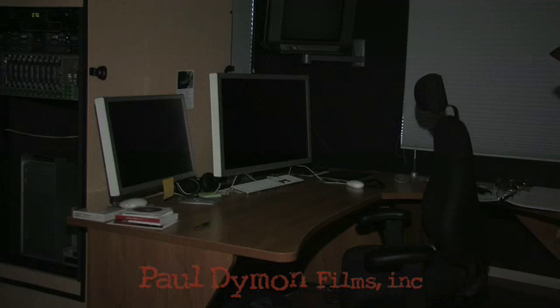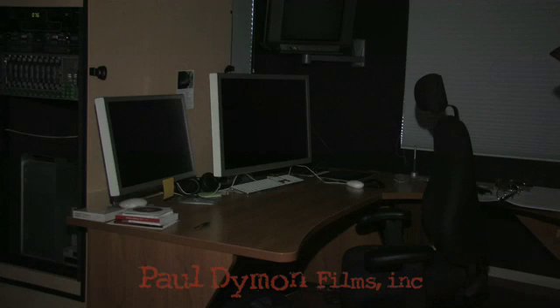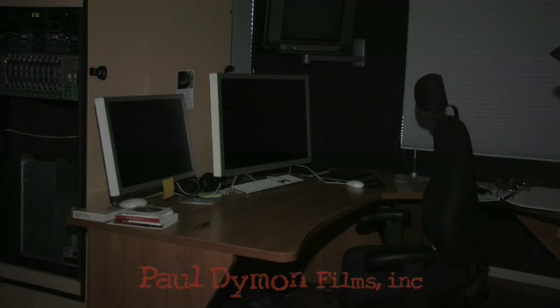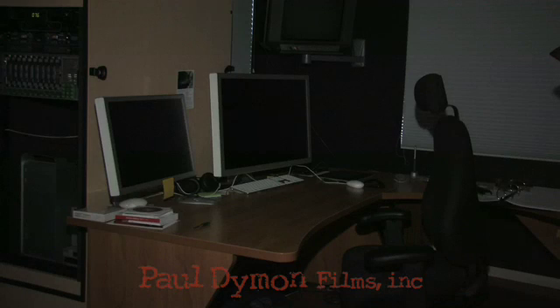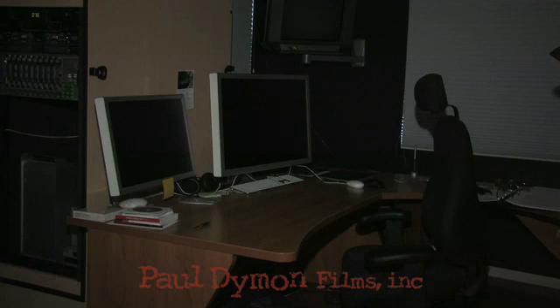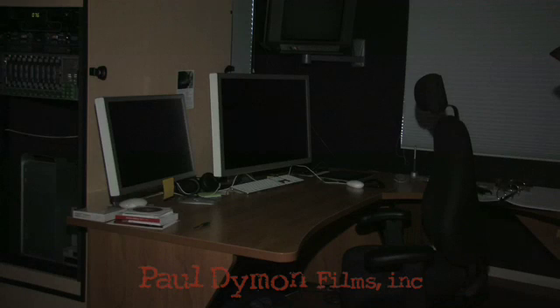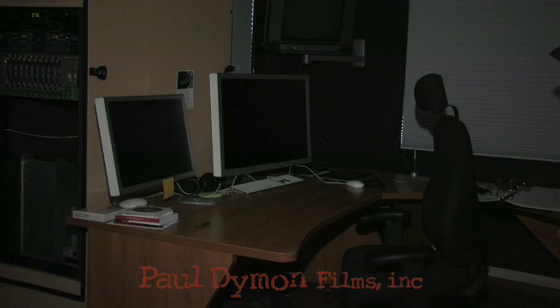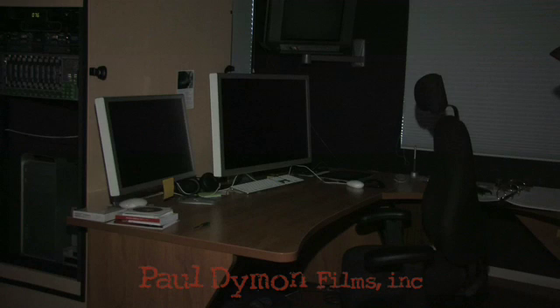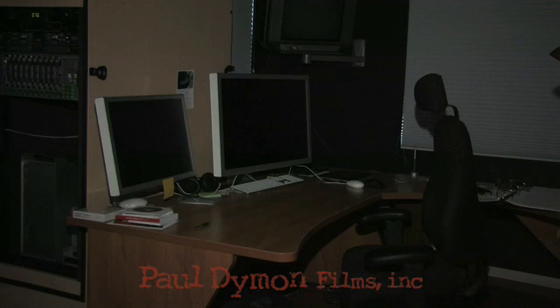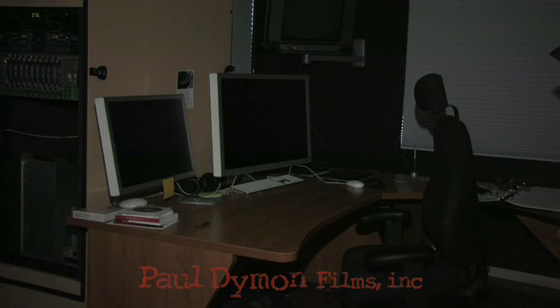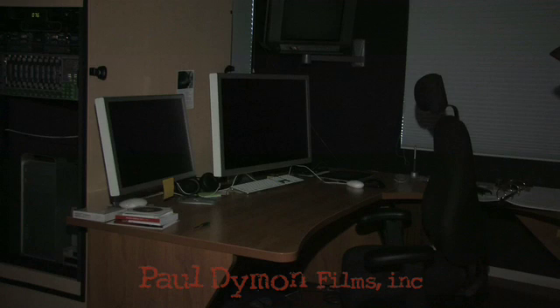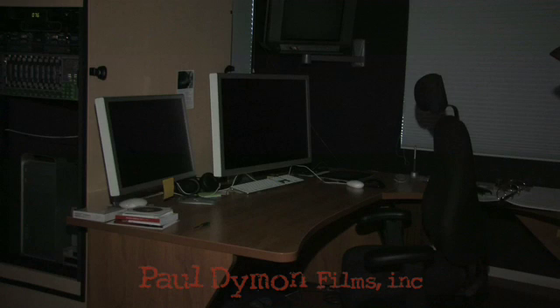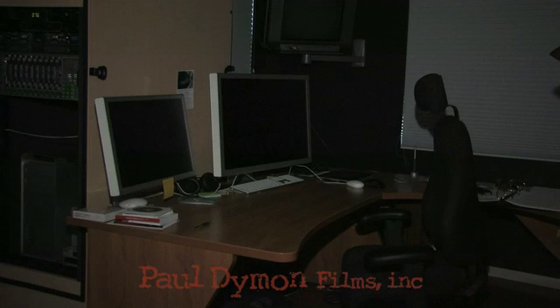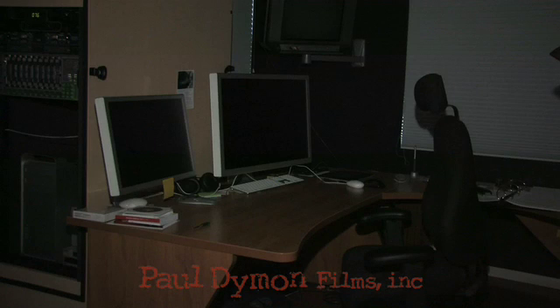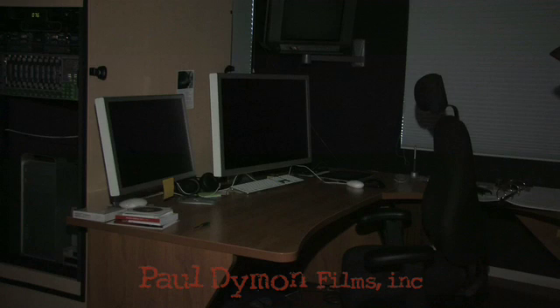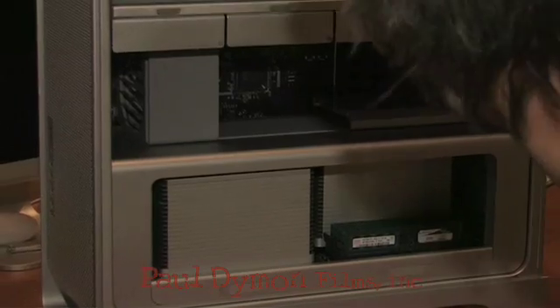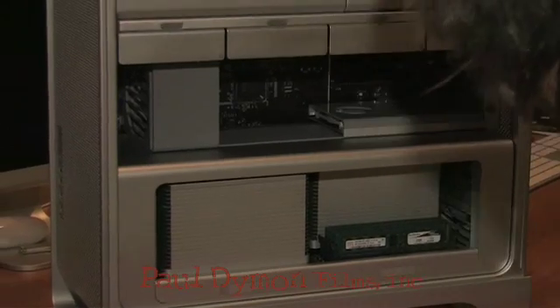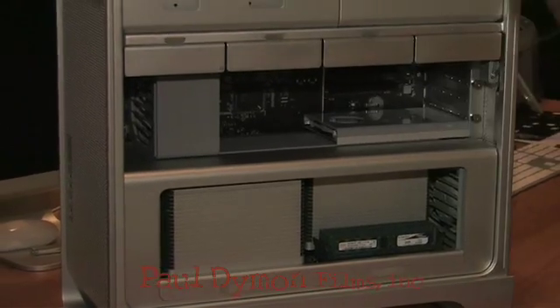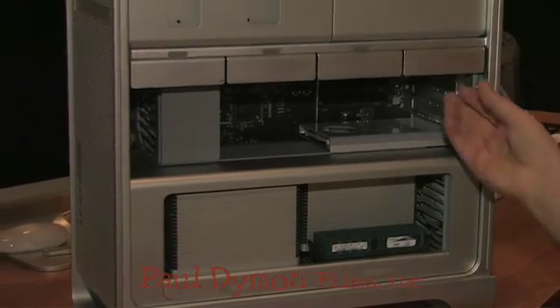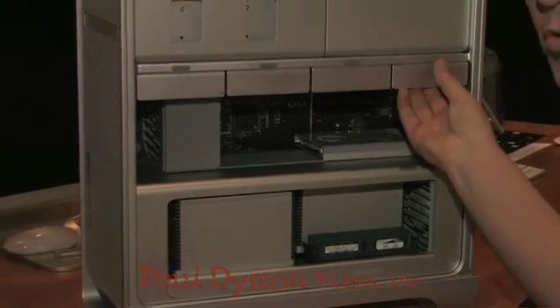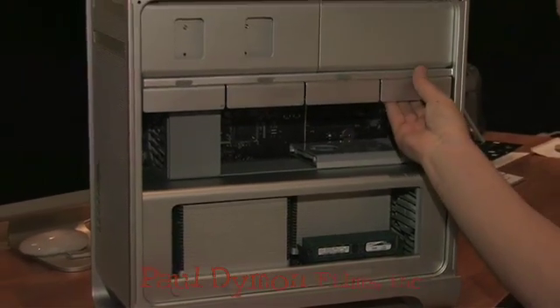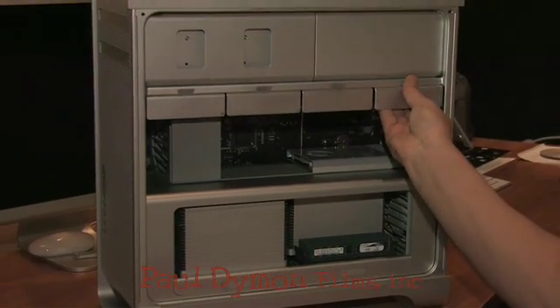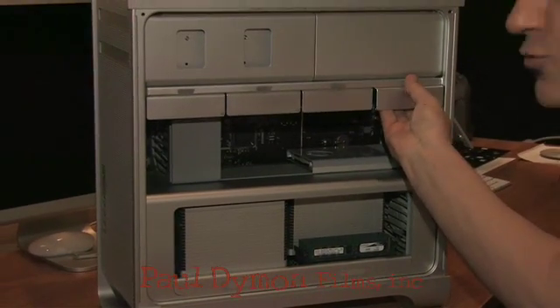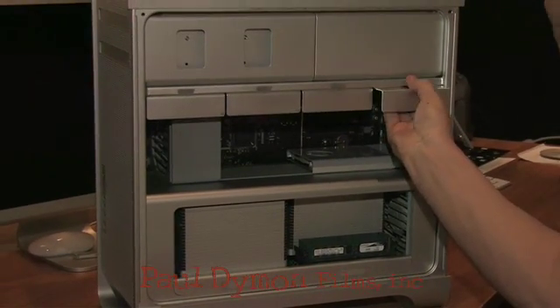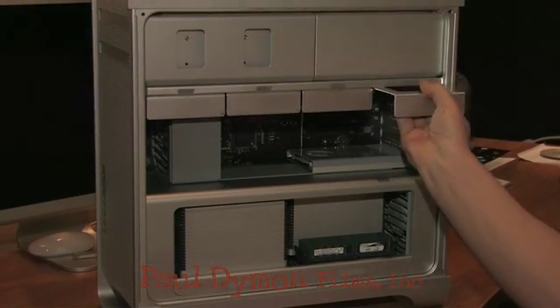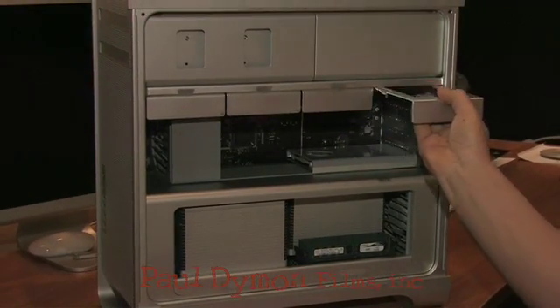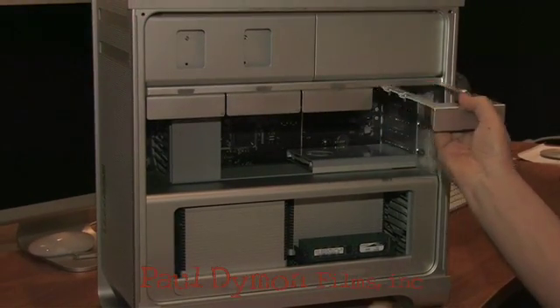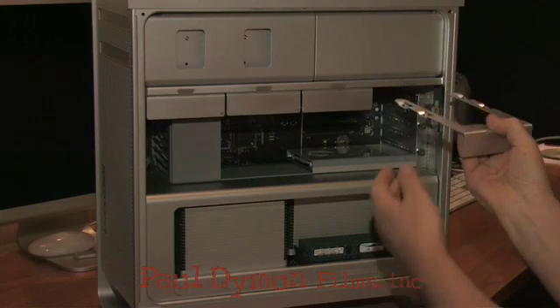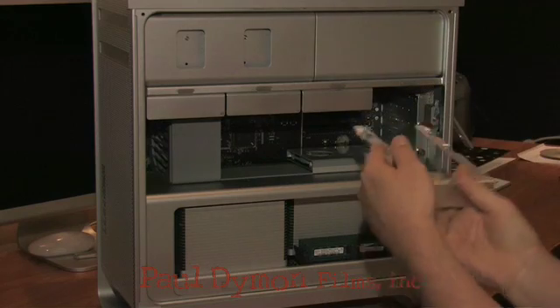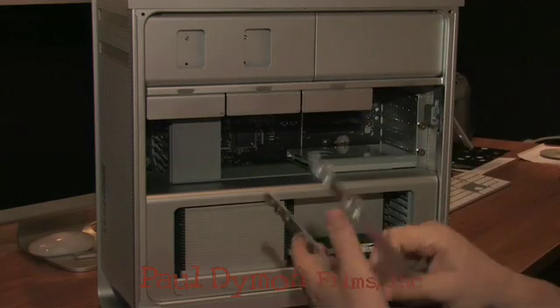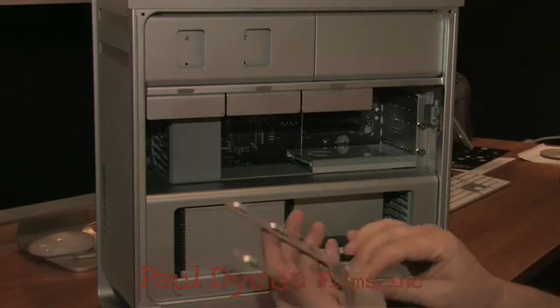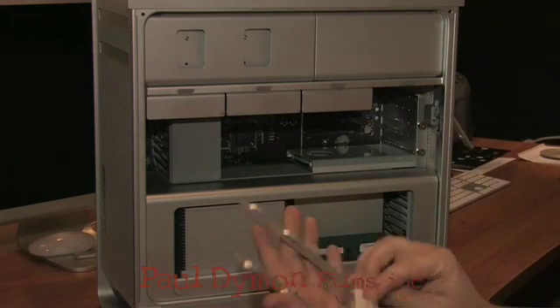Welcome to our small but mighty studio. We're changing out our video workstation with a new Mac Pro. We're going to be adding some drives and the like.